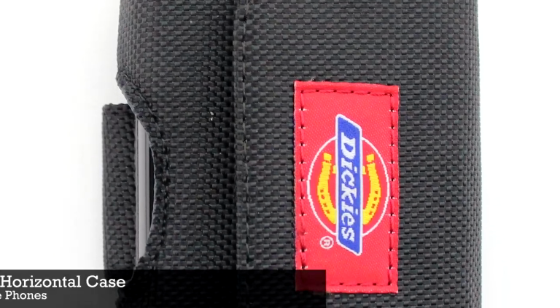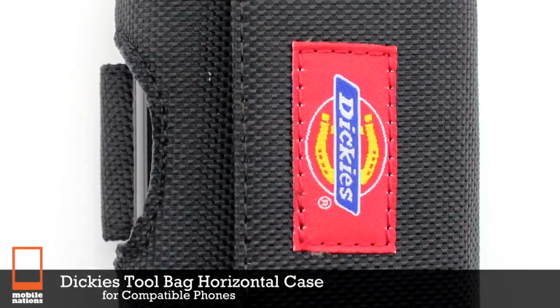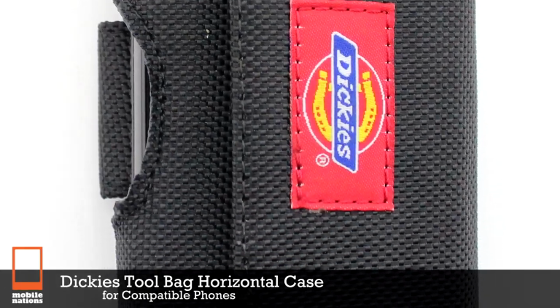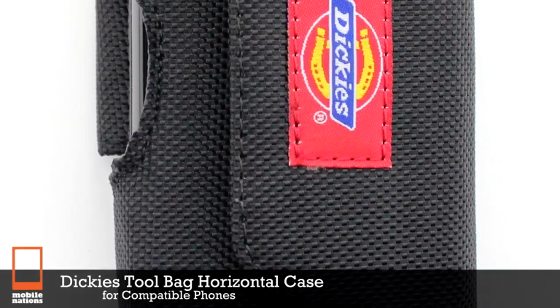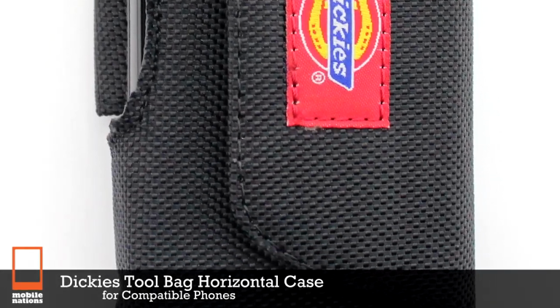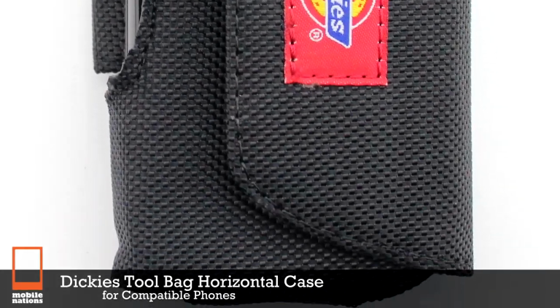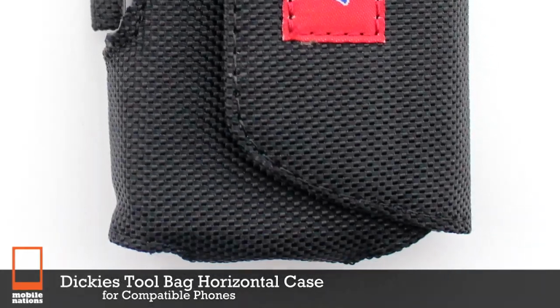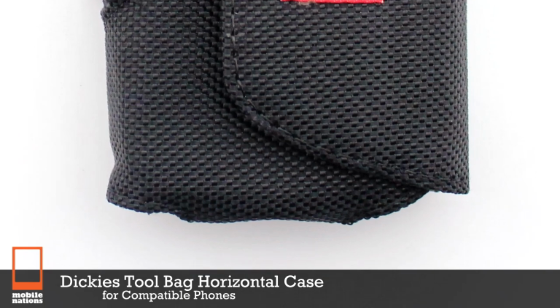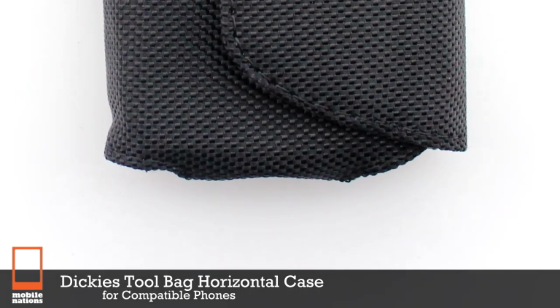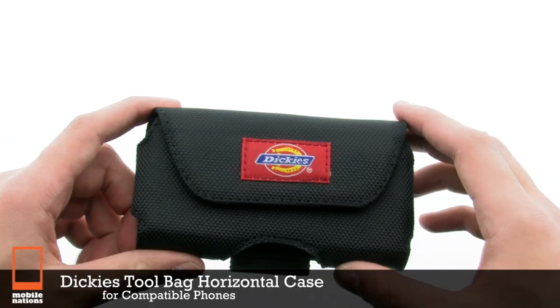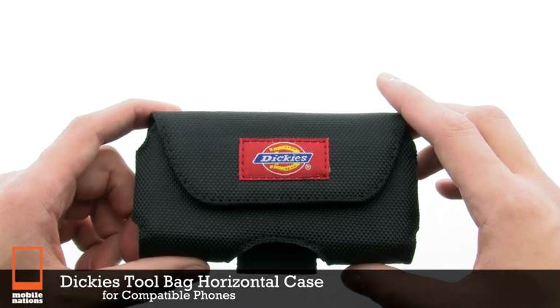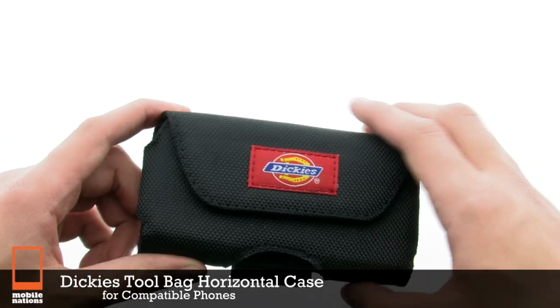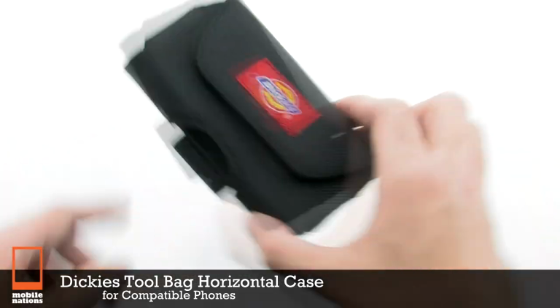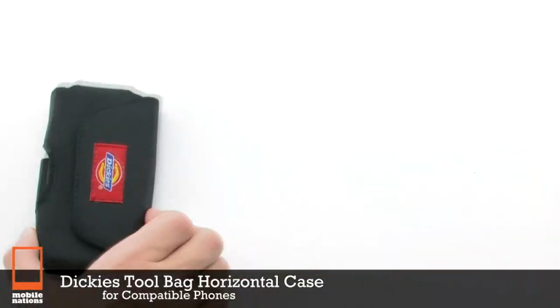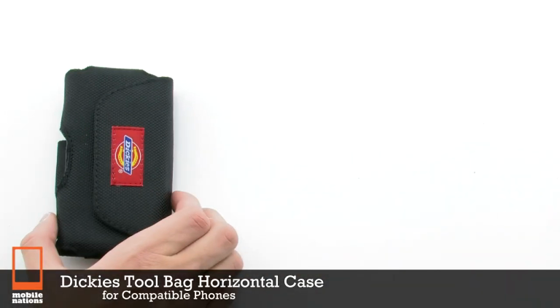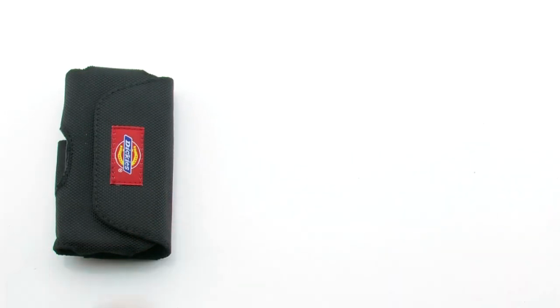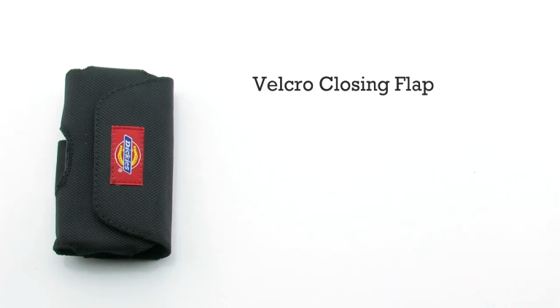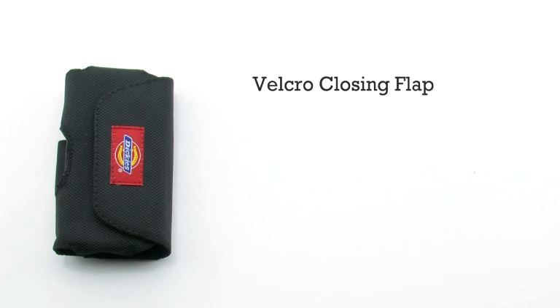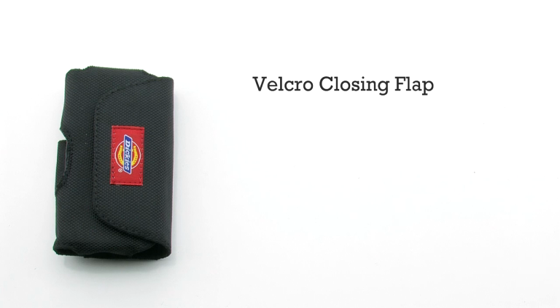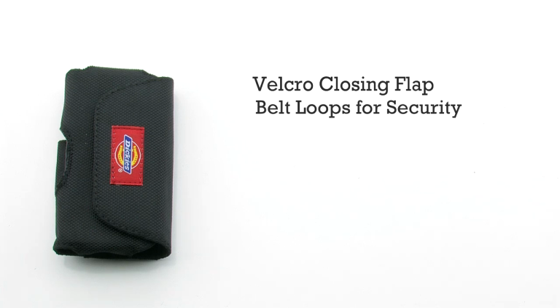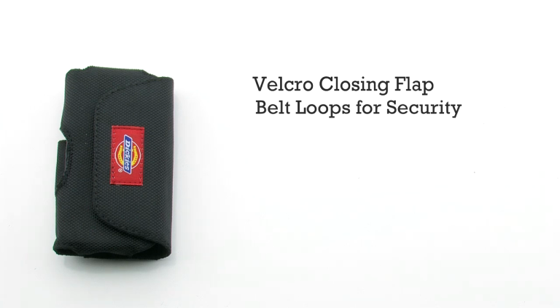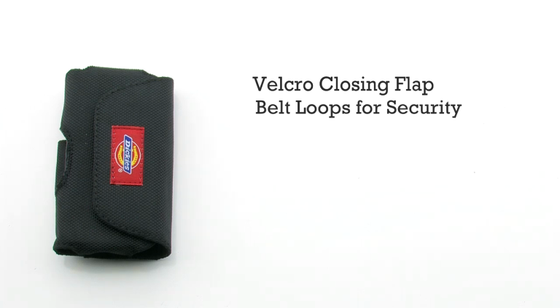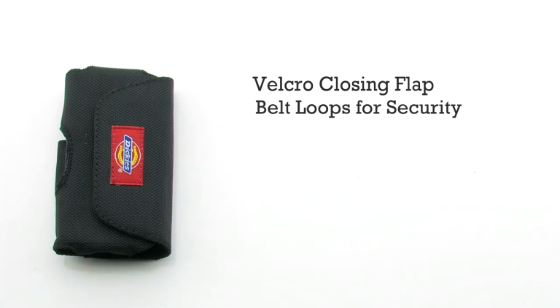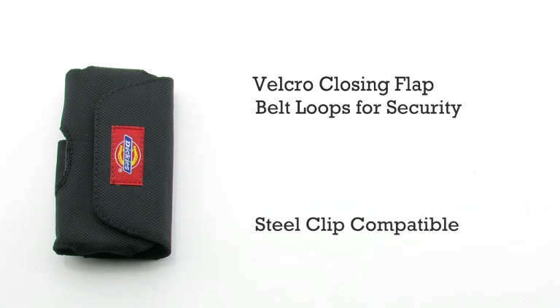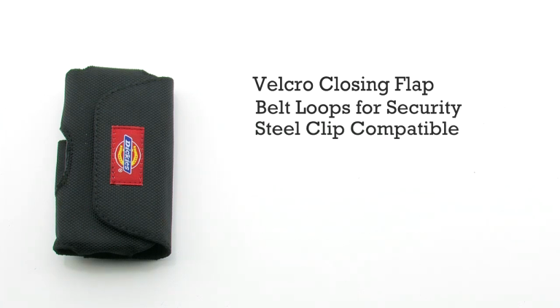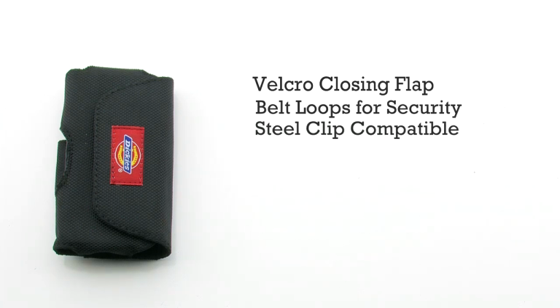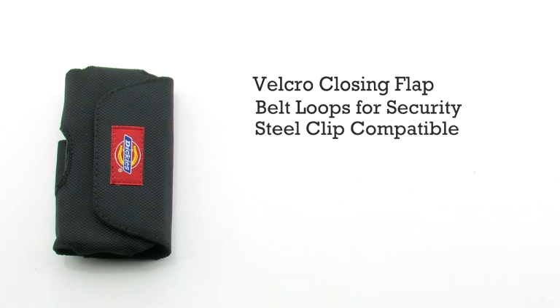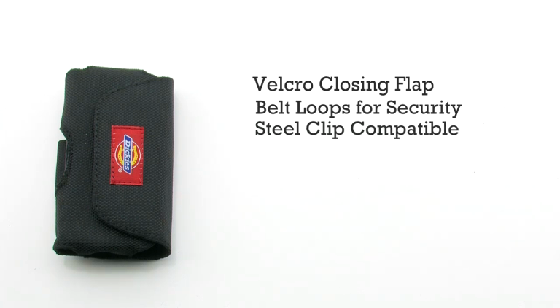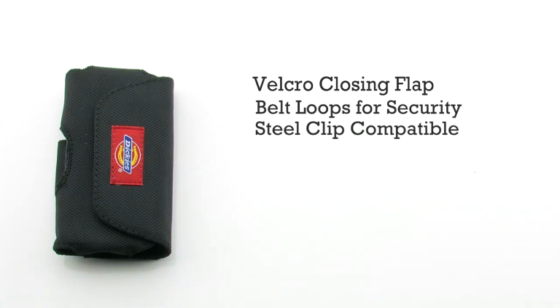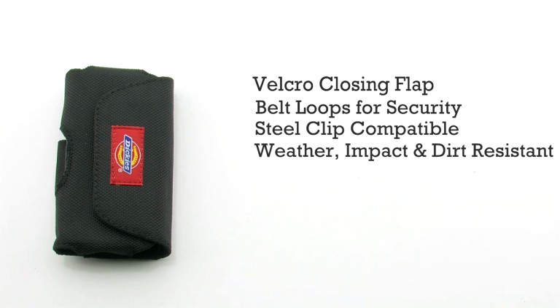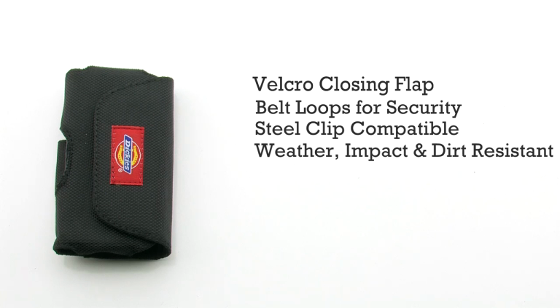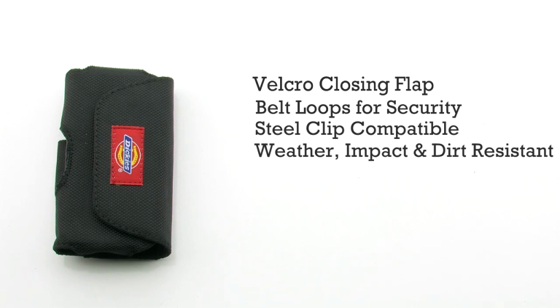The Dickey's Toolbag Horizontal Case for Compatible Phones. The Toolbag case features a Velcro closing flap, a belt loop for added security, compatibility for a steel belt clip, and it is weather, impact, and dirt resistant.